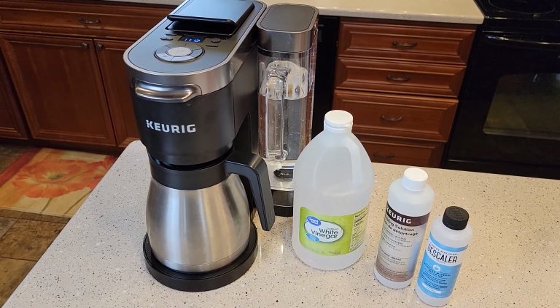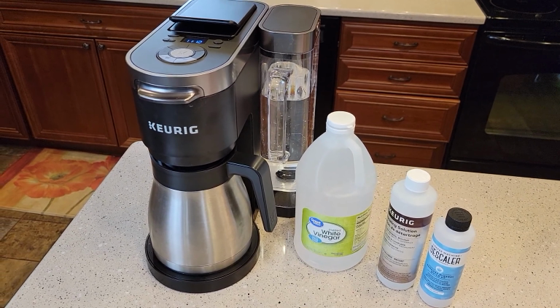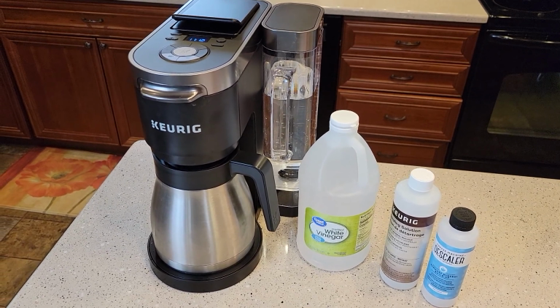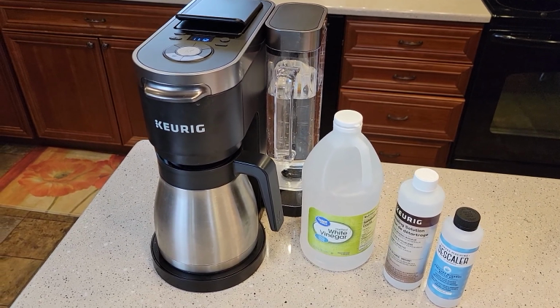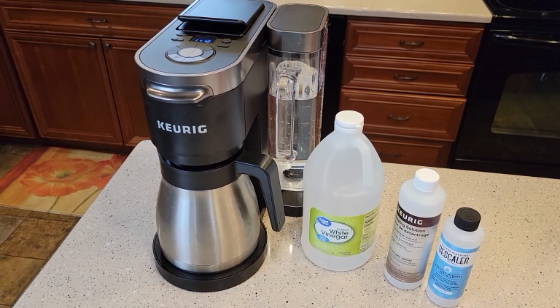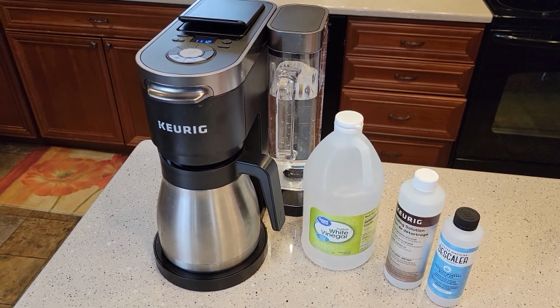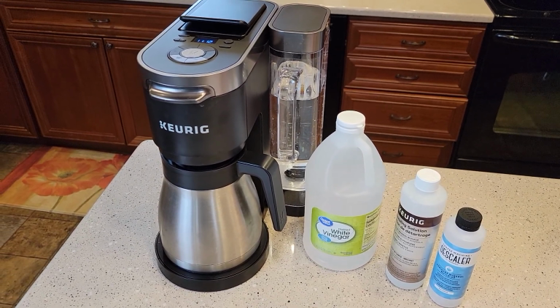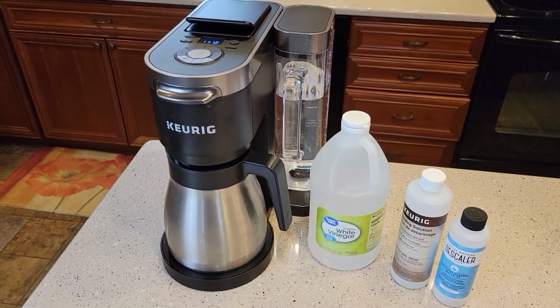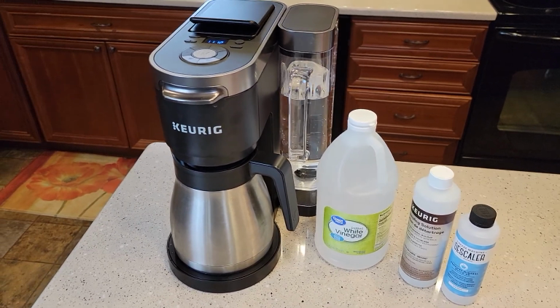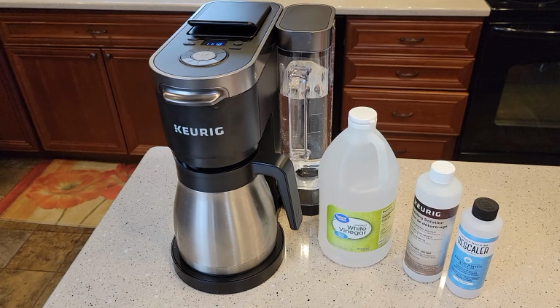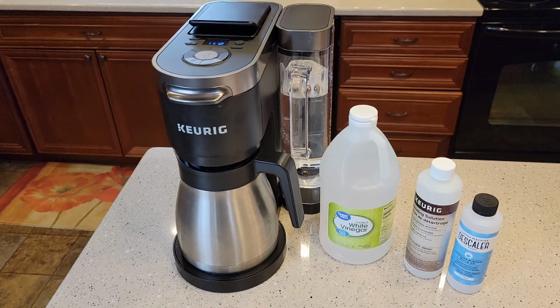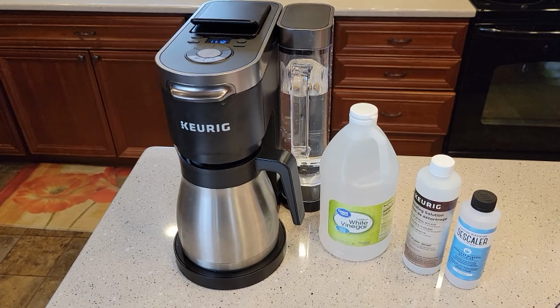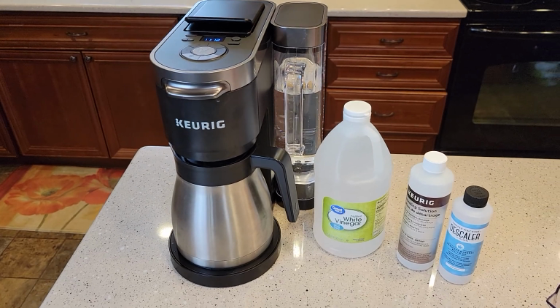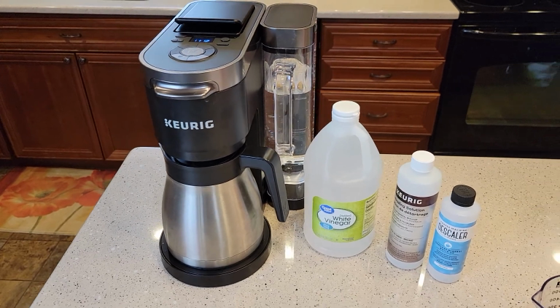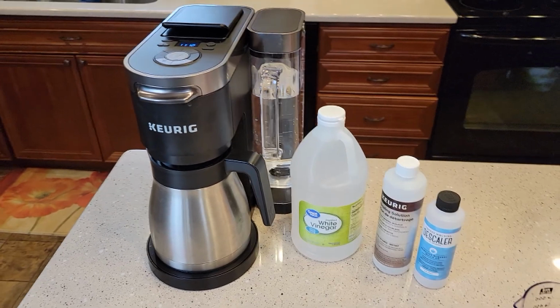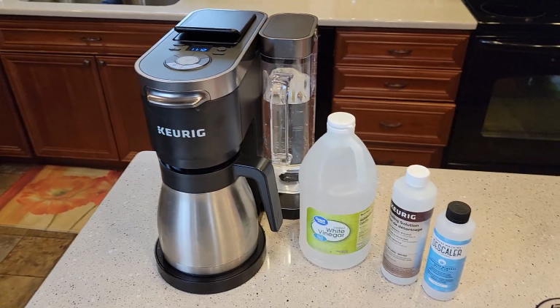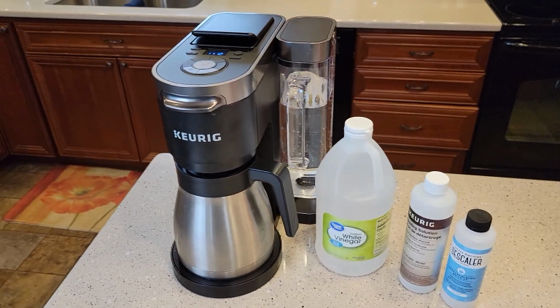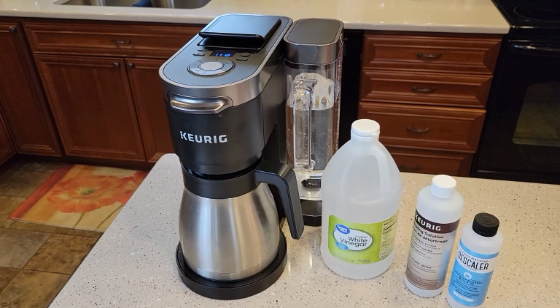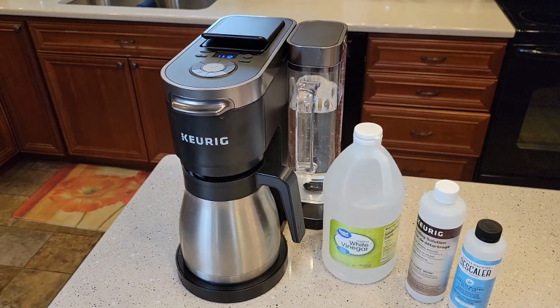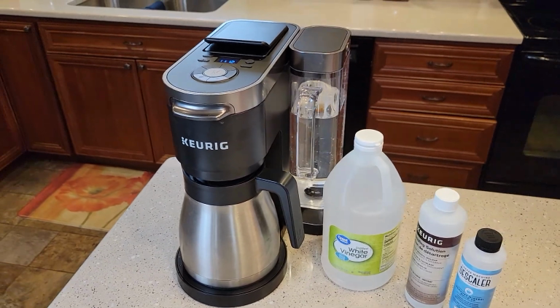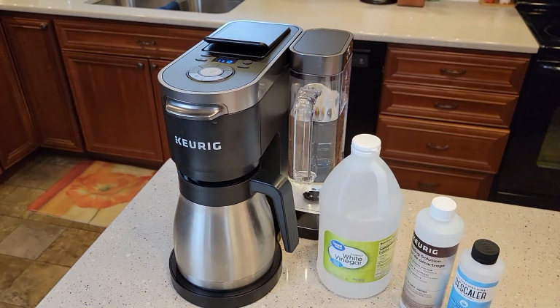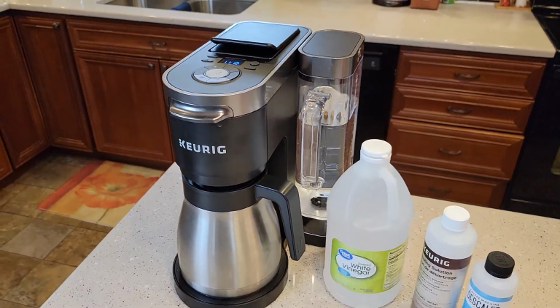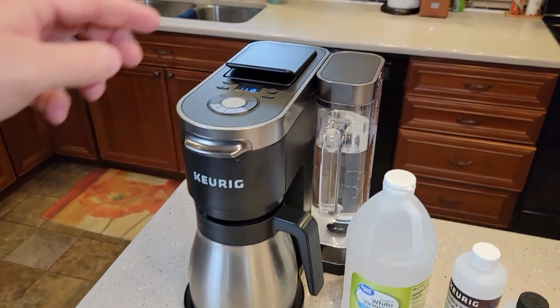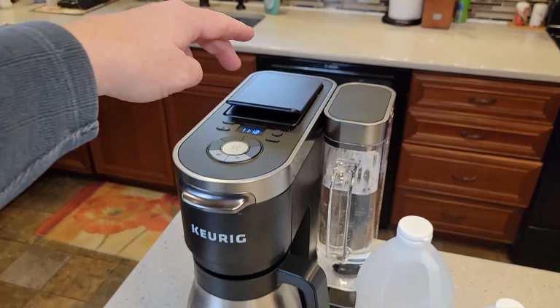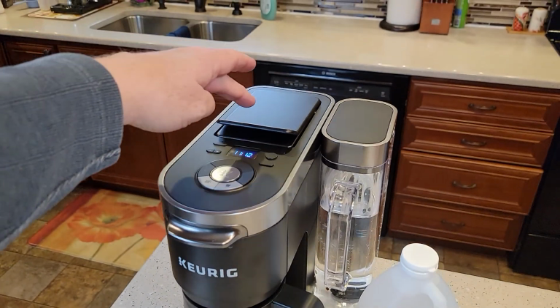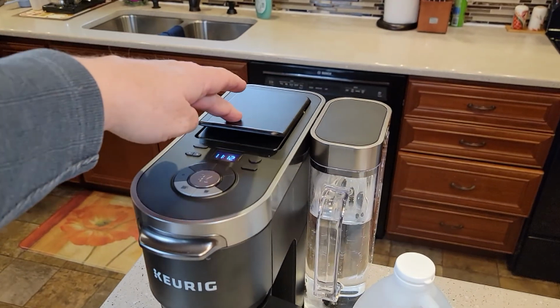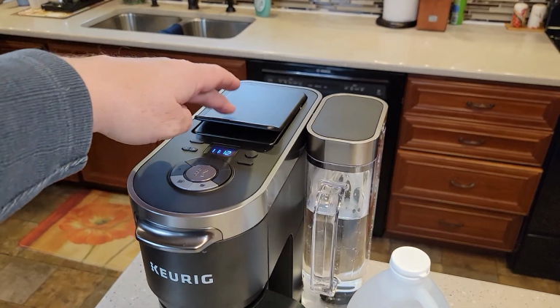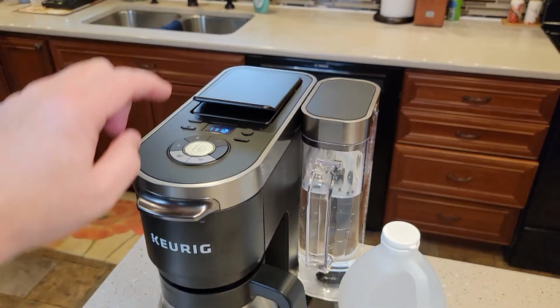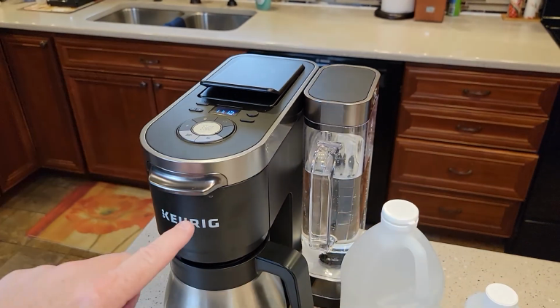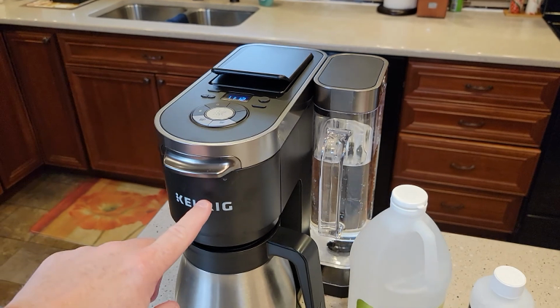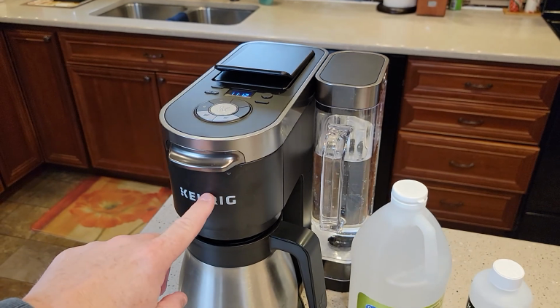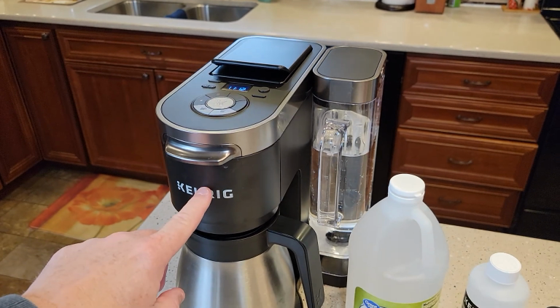So we really want to keep up on the descaling. You're going to have to give yourself about an hour and a half to do this because it does have a K-cup side and a coffee maker side.